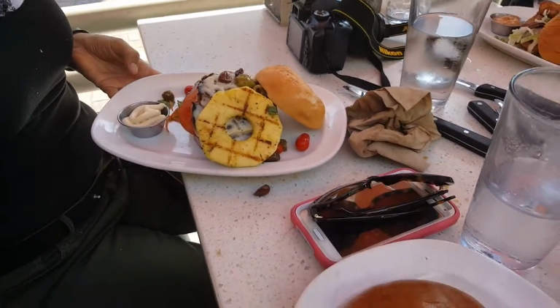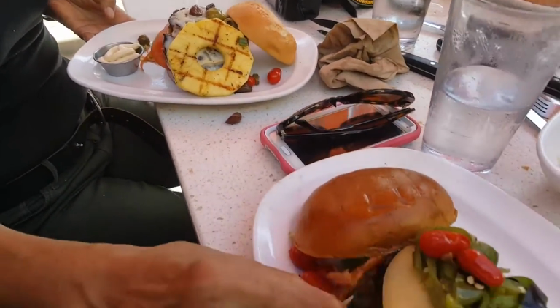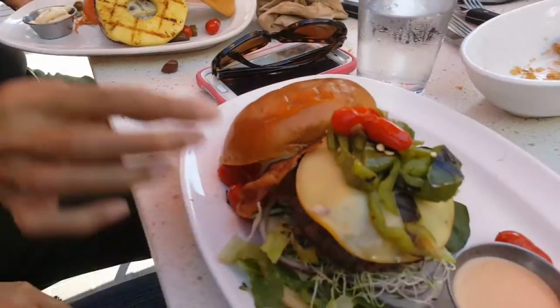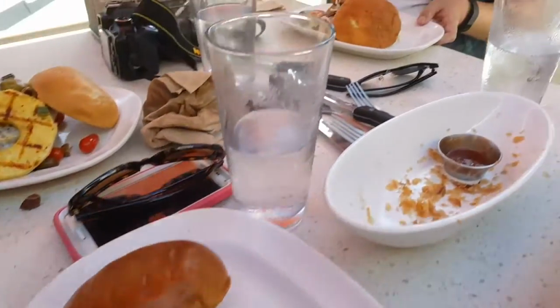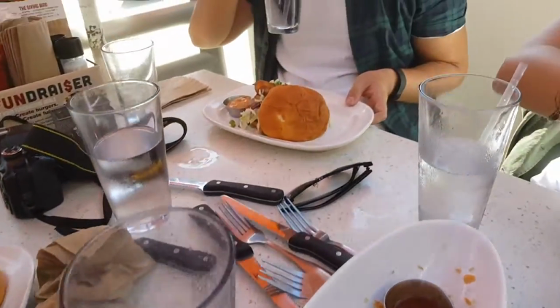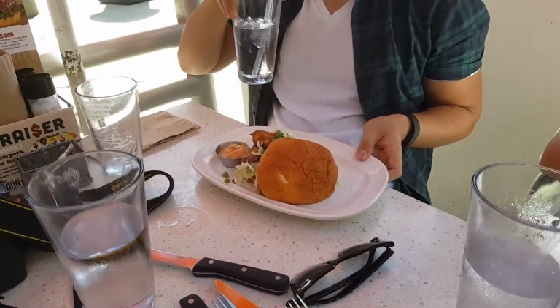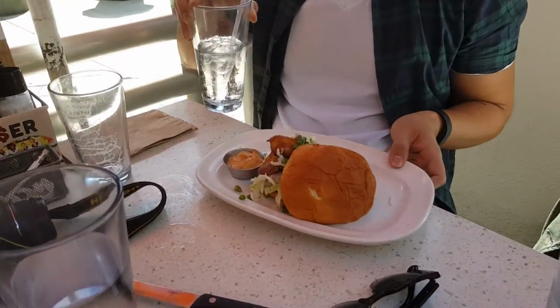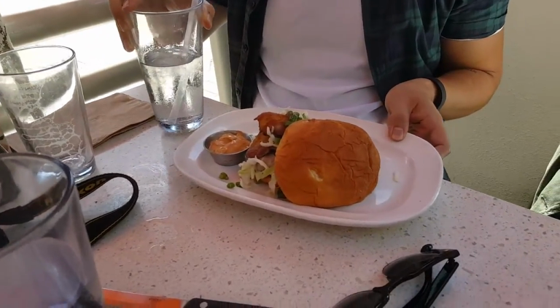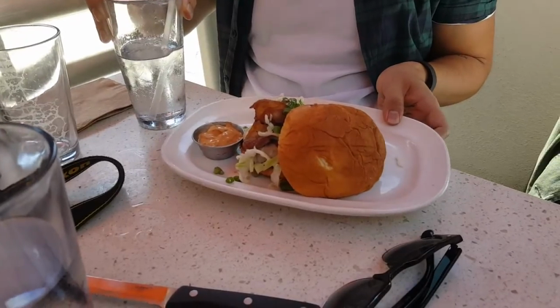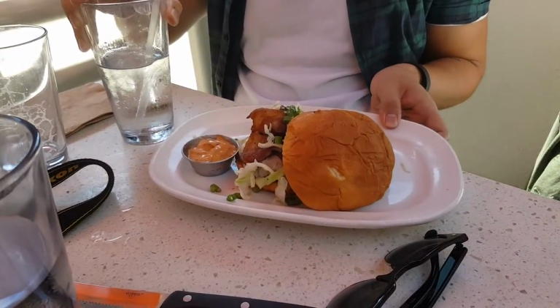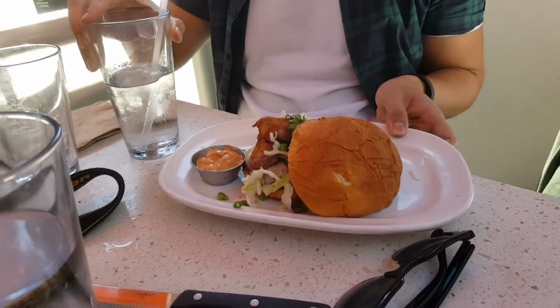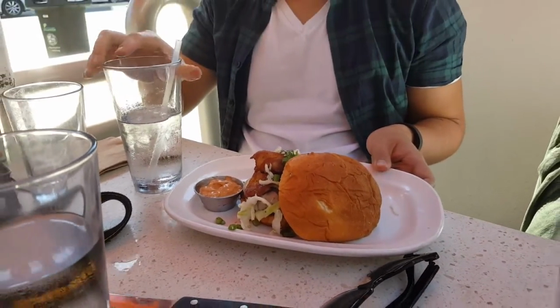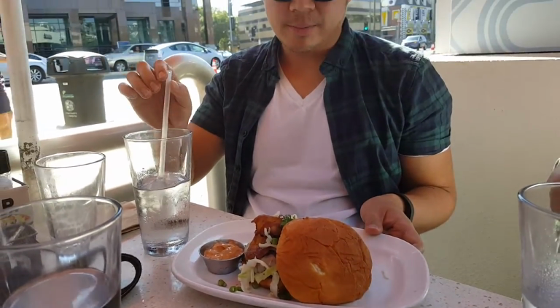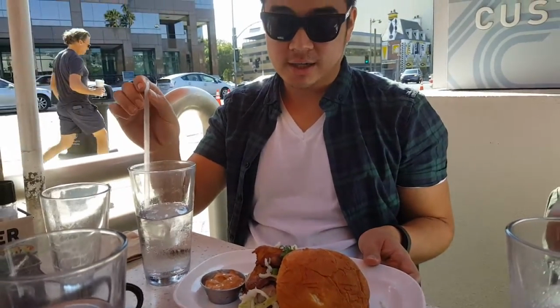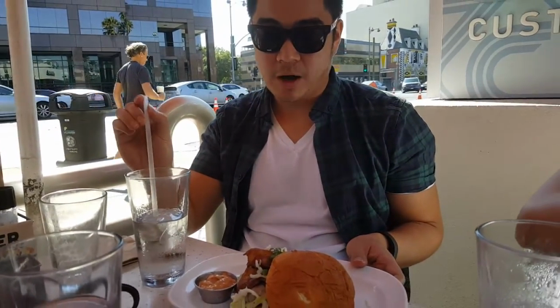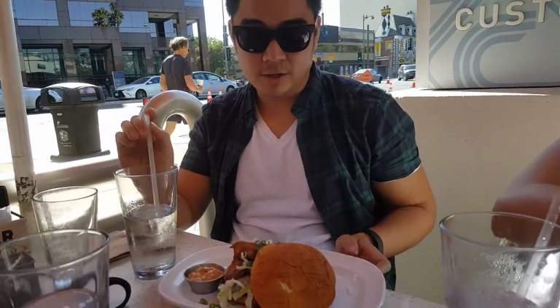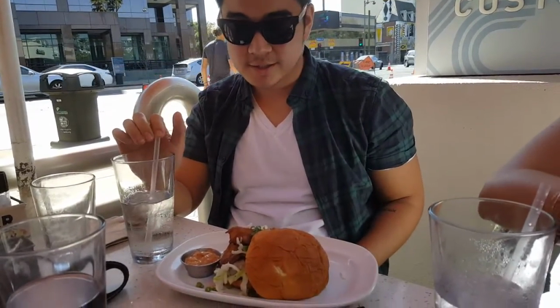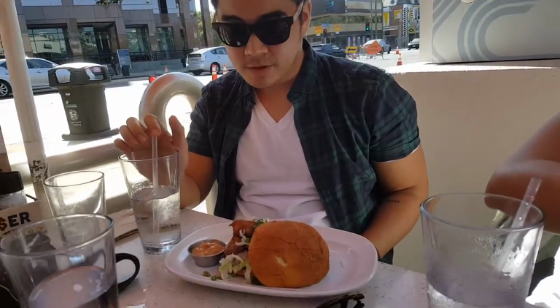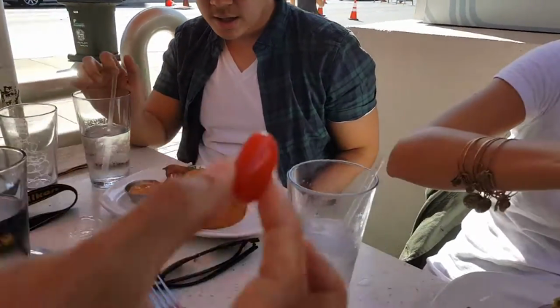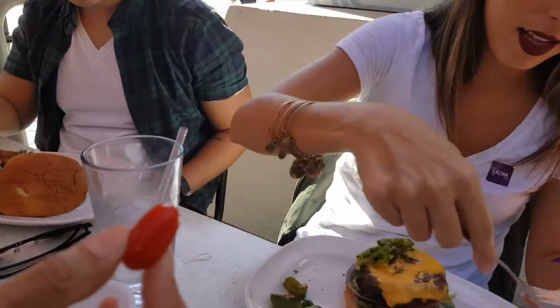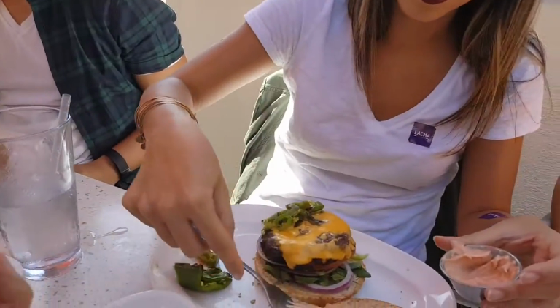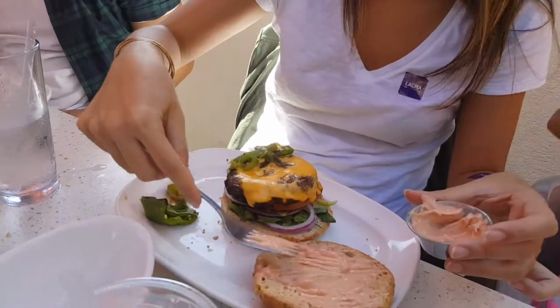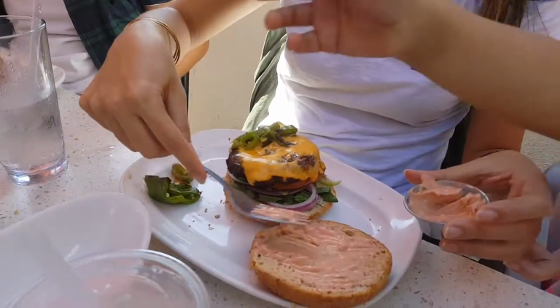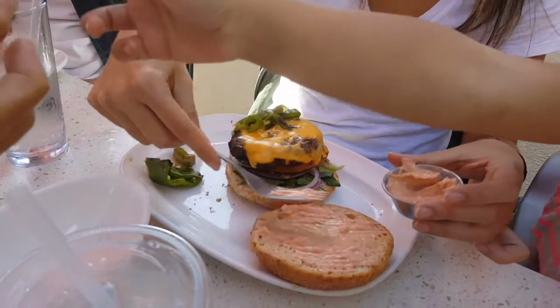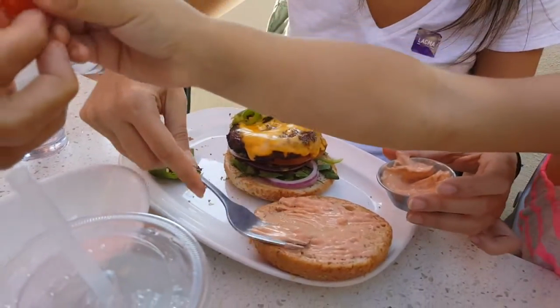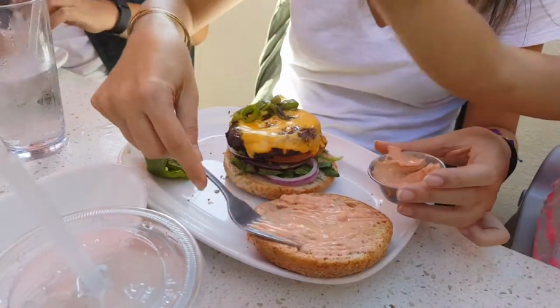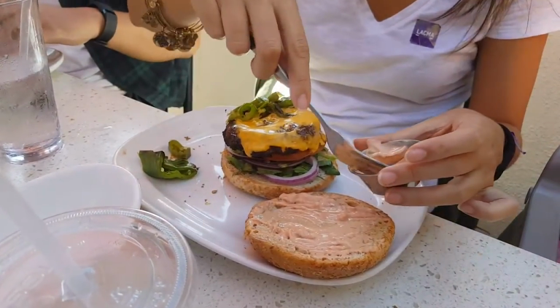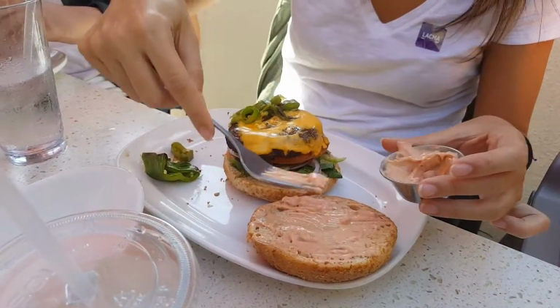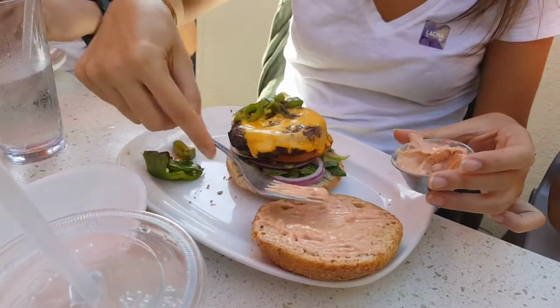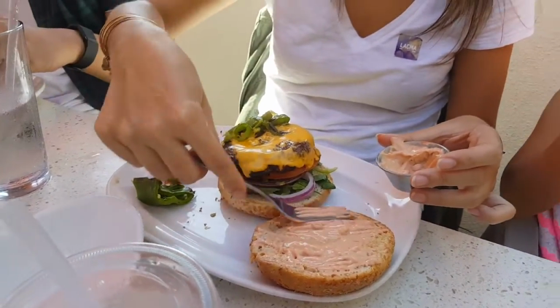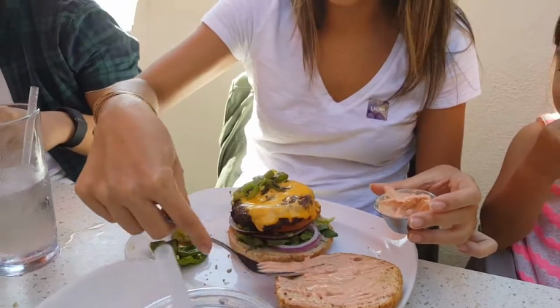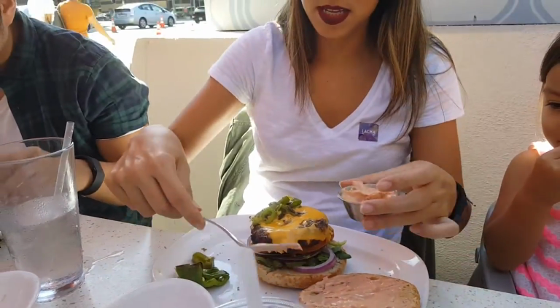What did you get? I got a beef burger, Hawaiian roll, pepper jack, jalapeño cheese. So you got a classic cheeseburger, pretty classic — but with jalapeños.